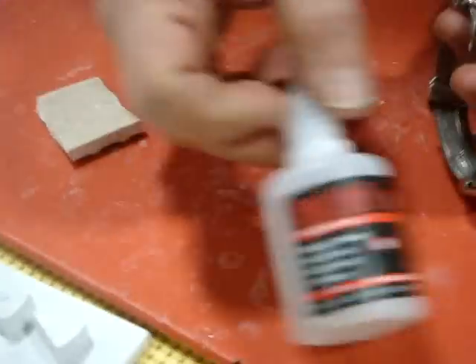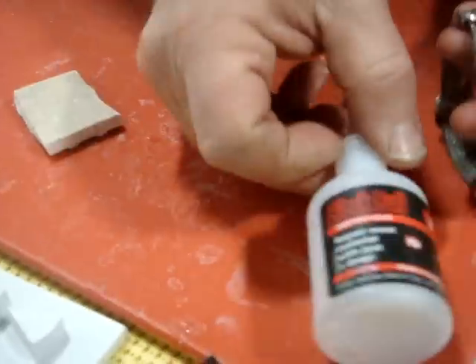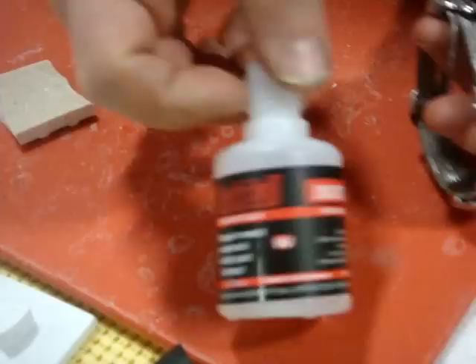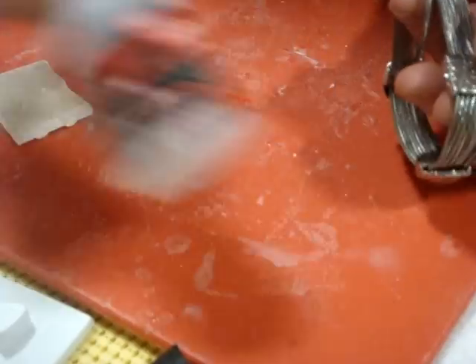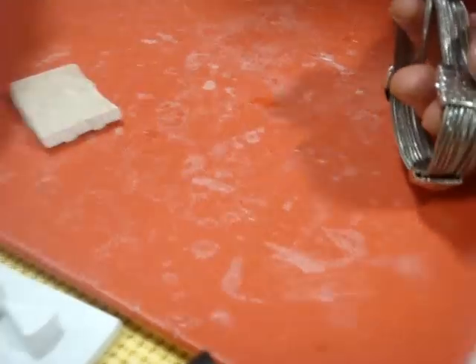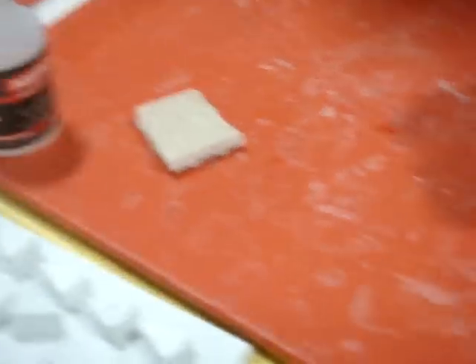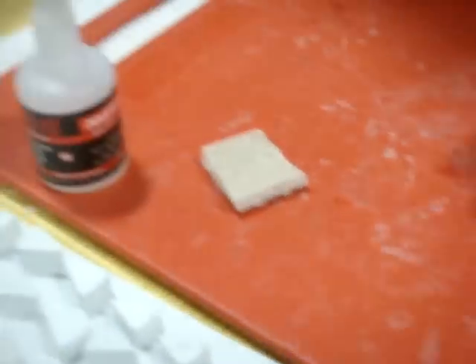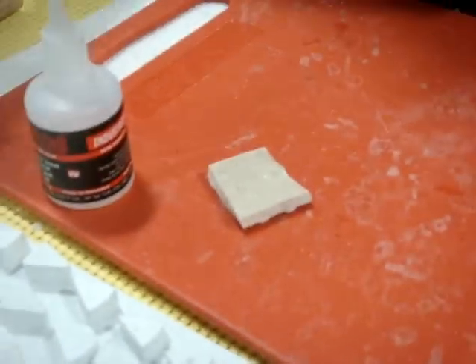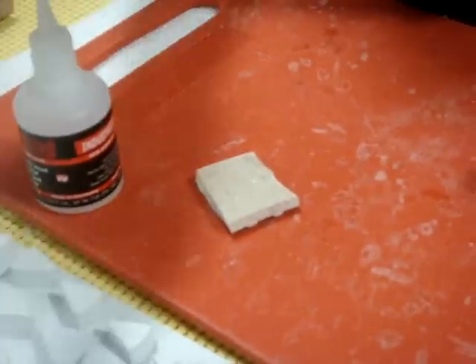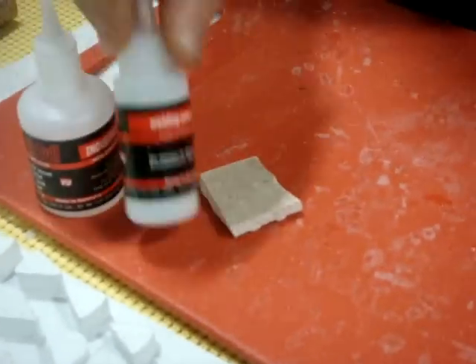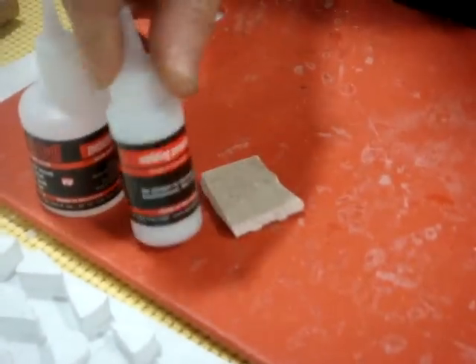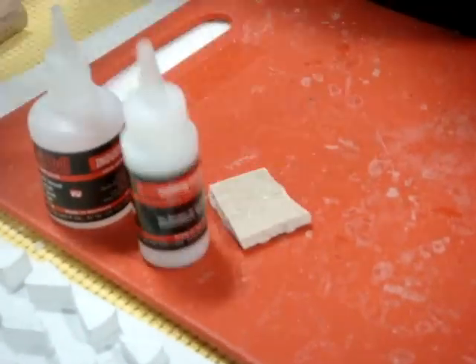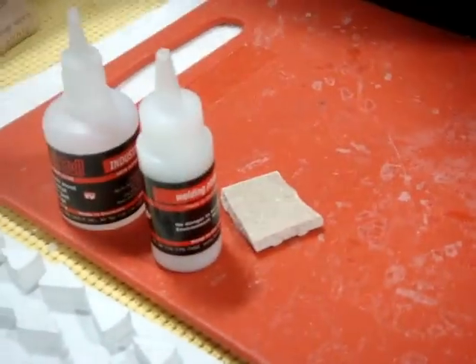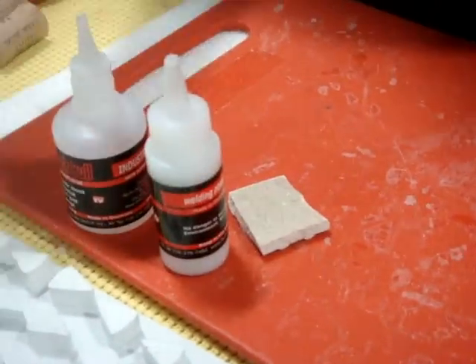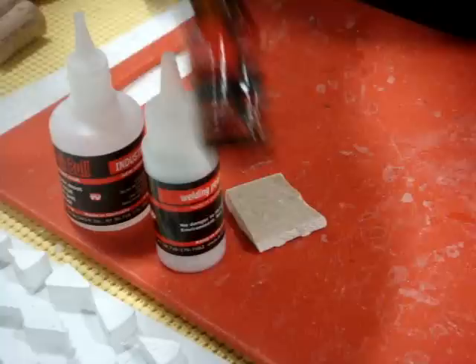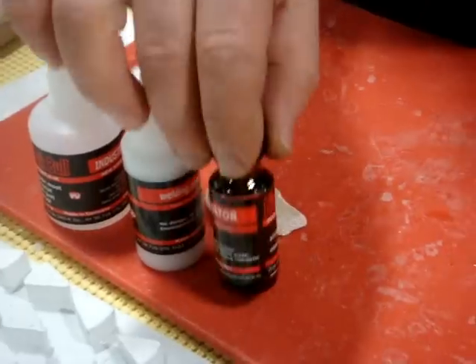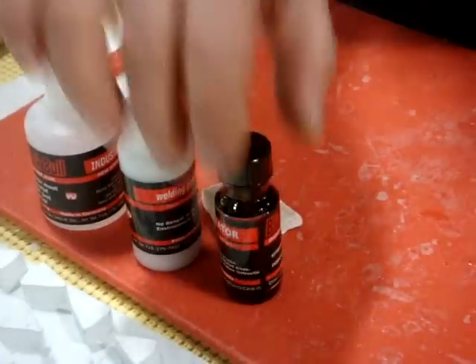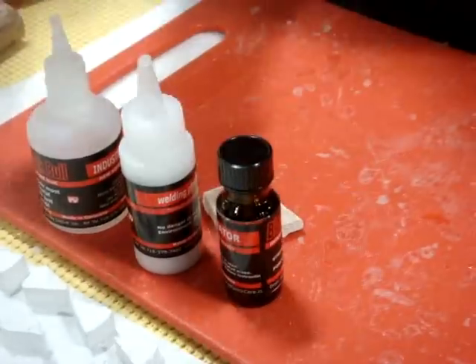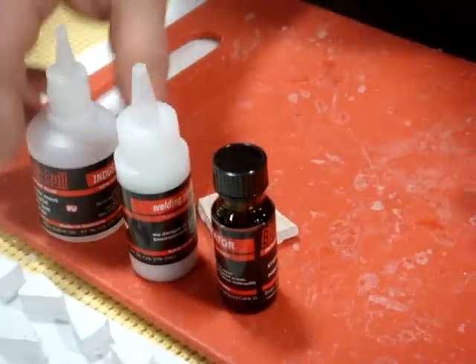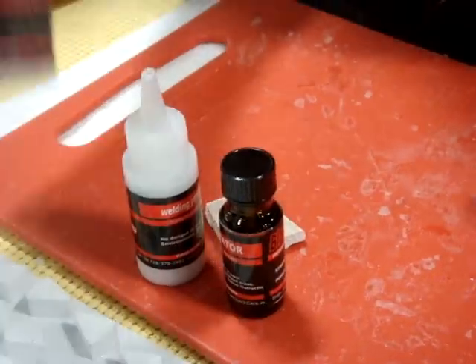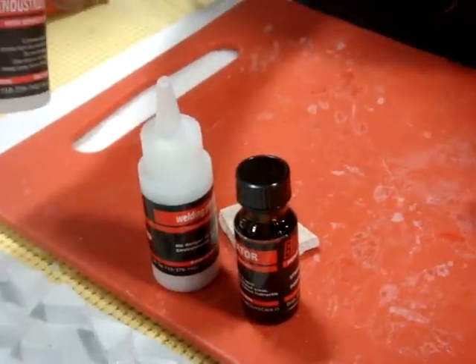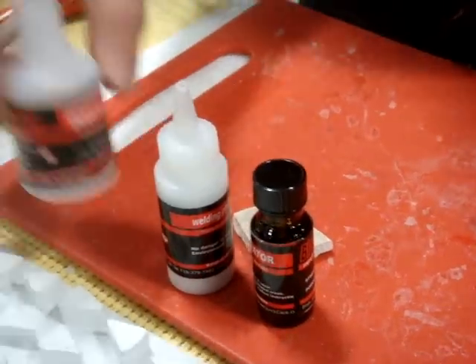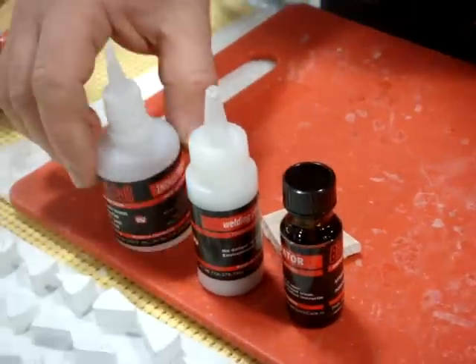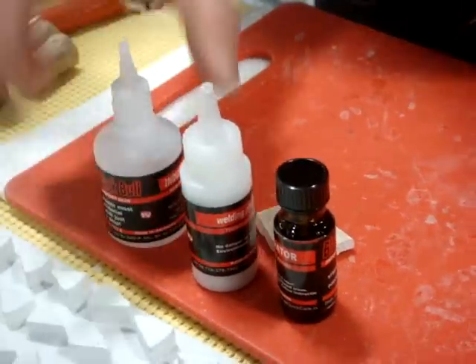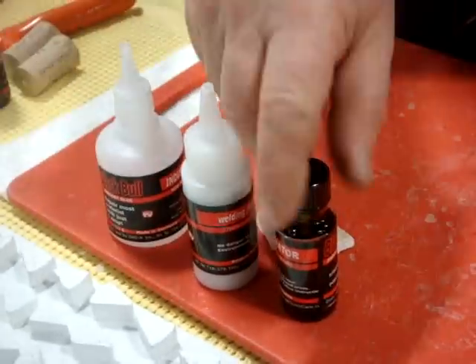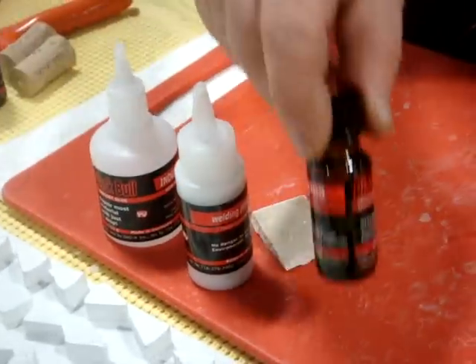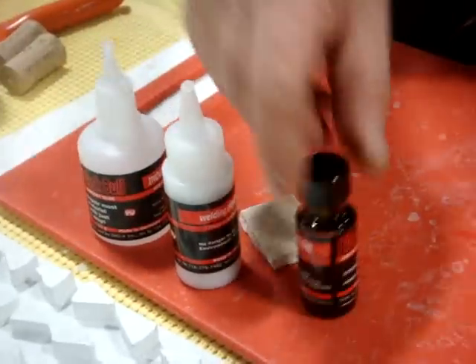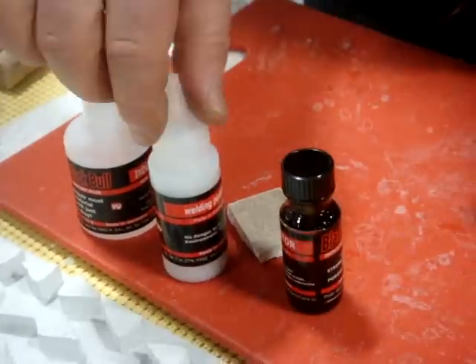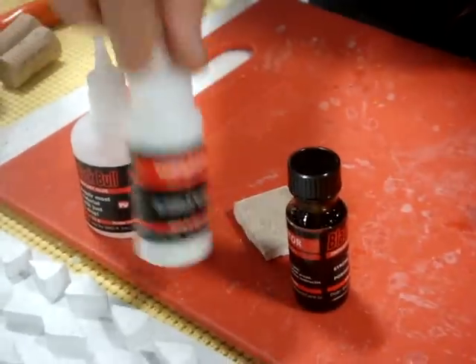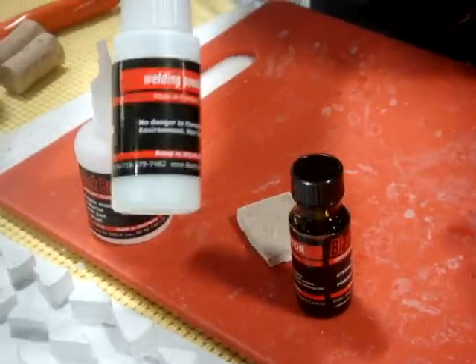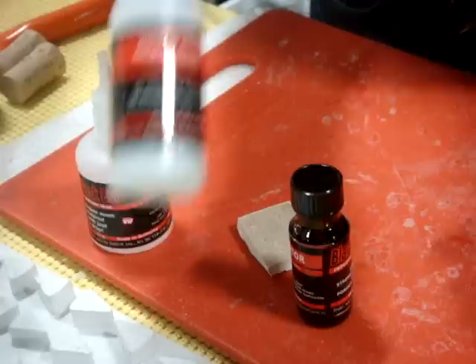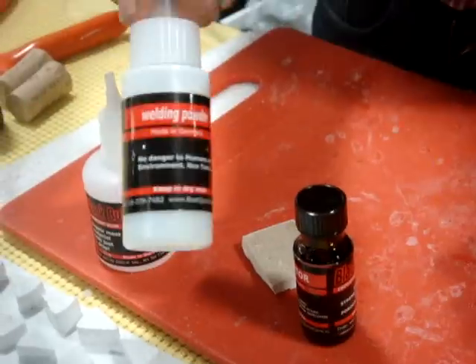If you use black glue, I use three bottles. I will use glue, I will use activator, and I will use powder.